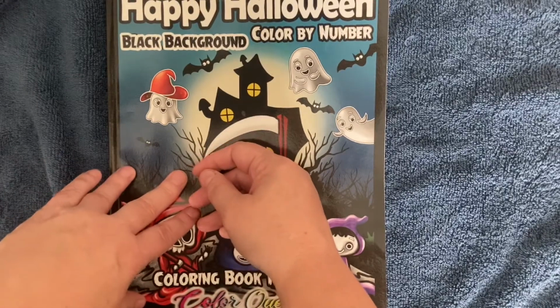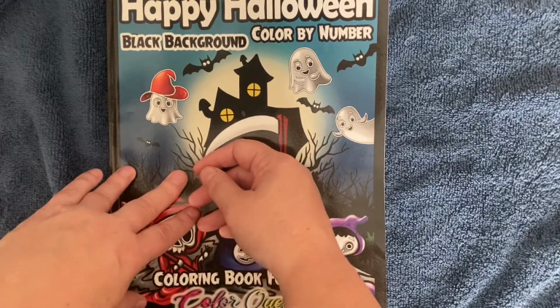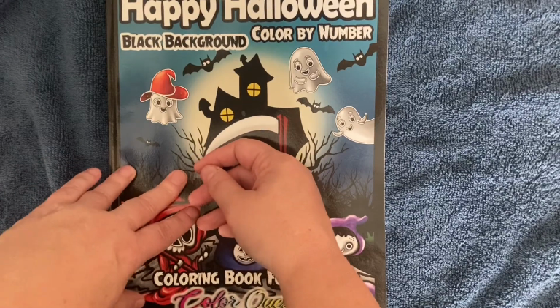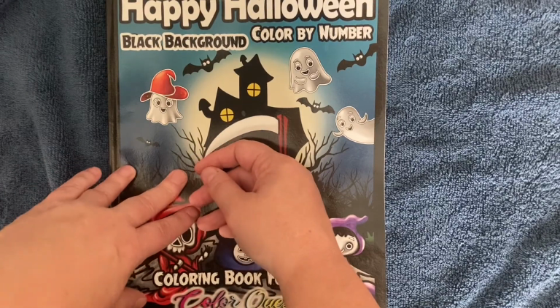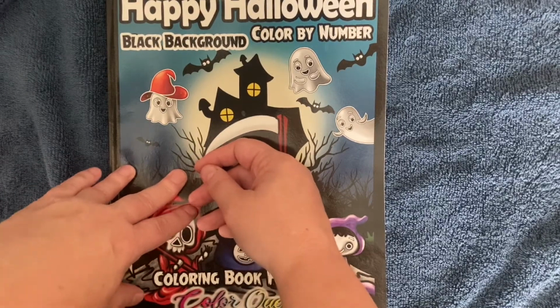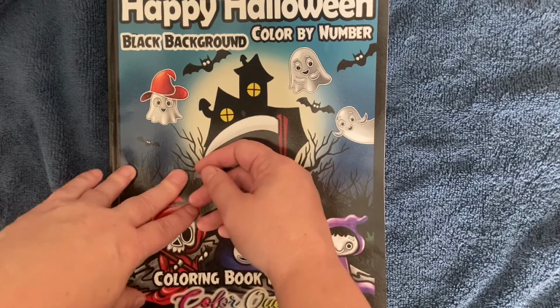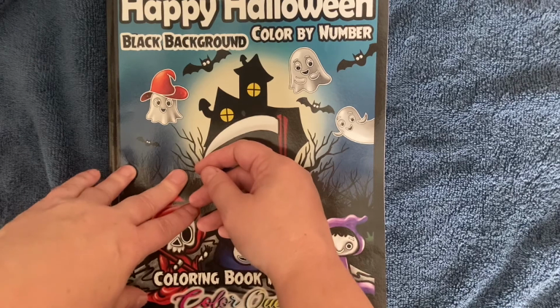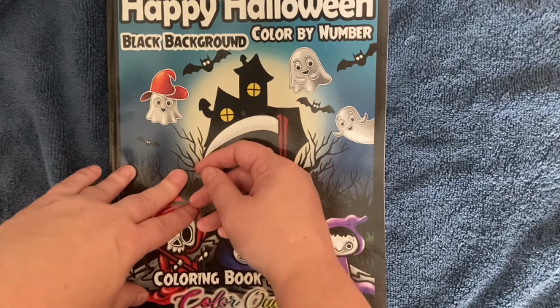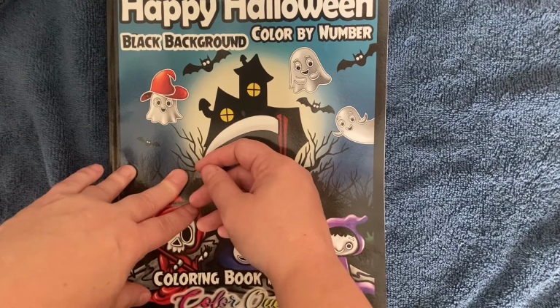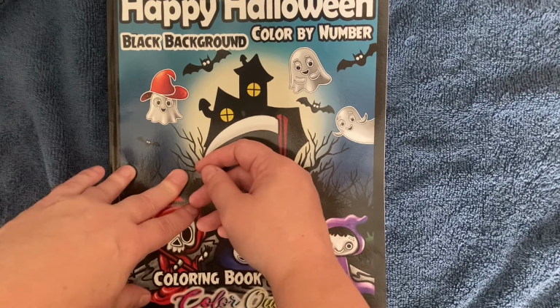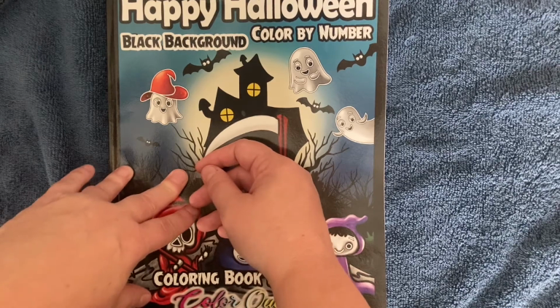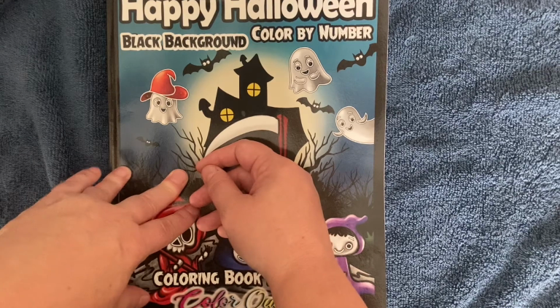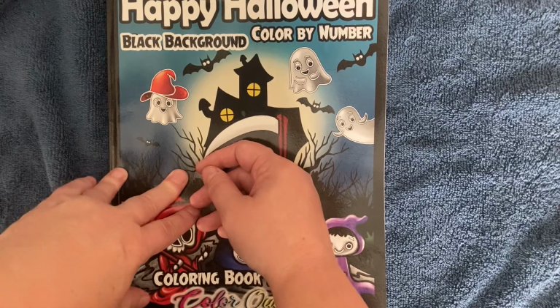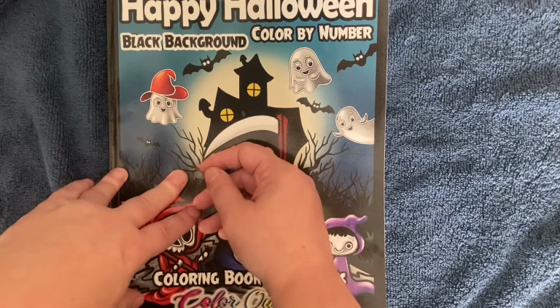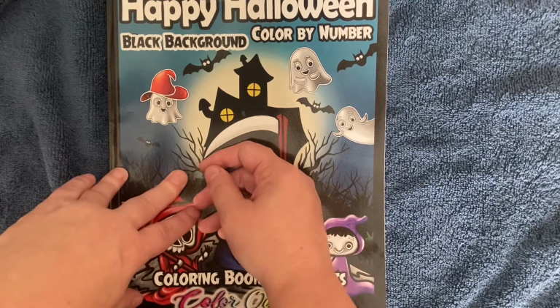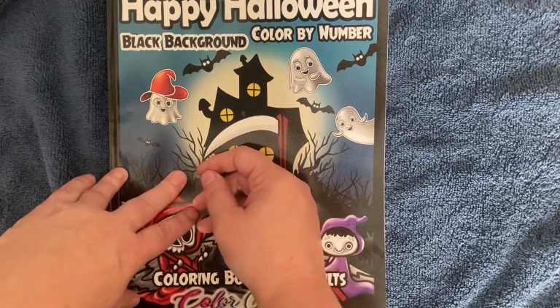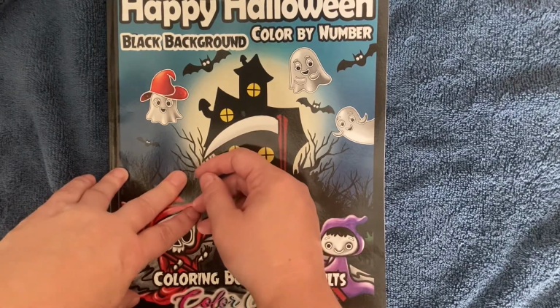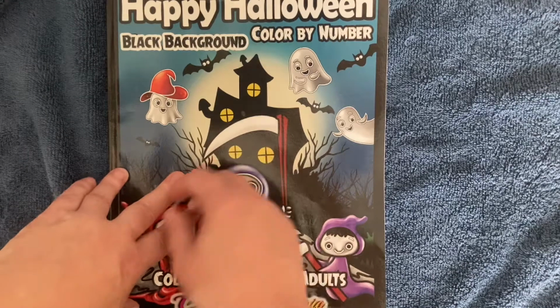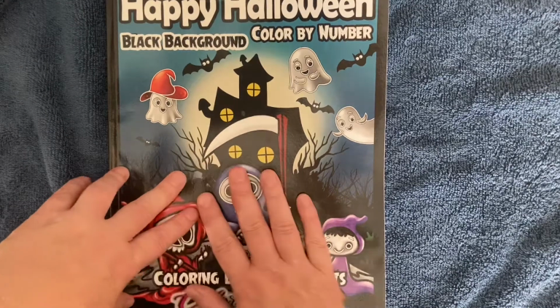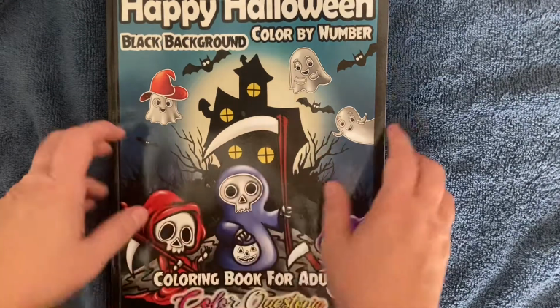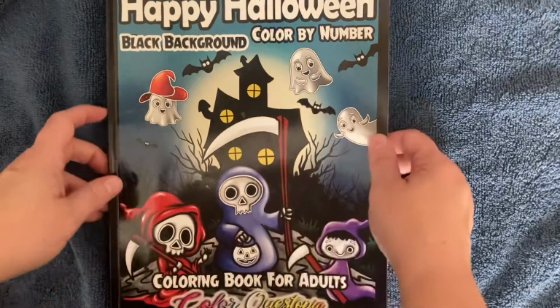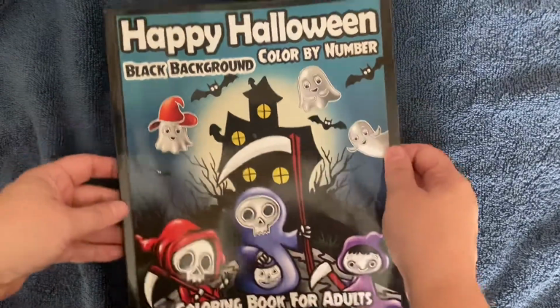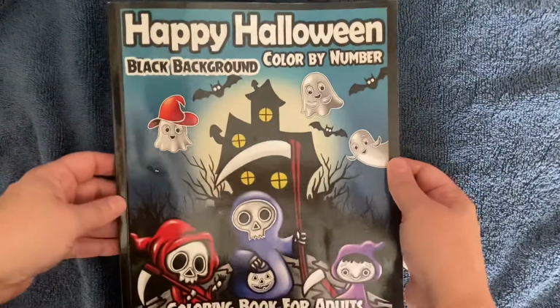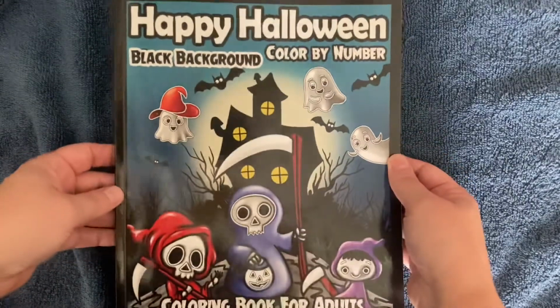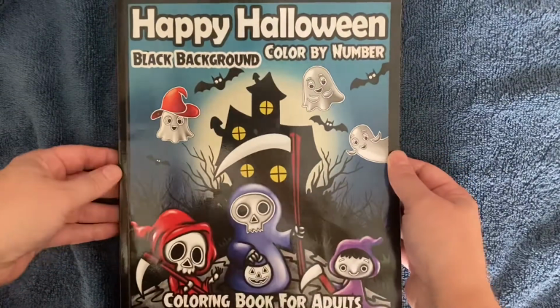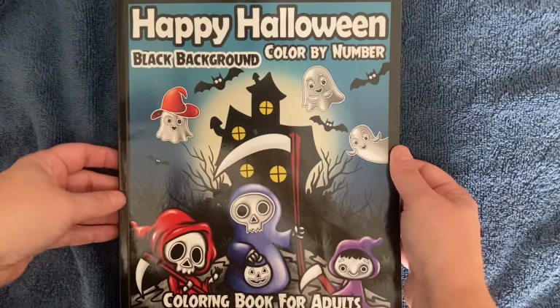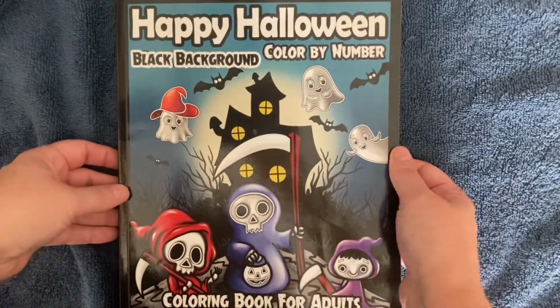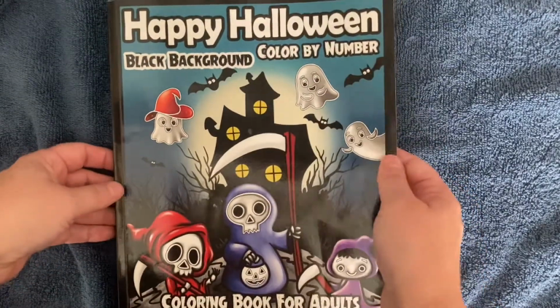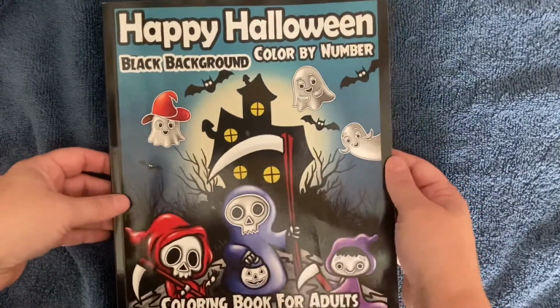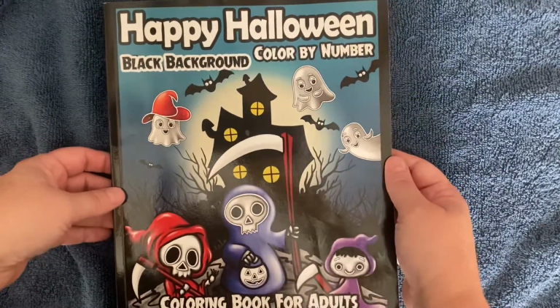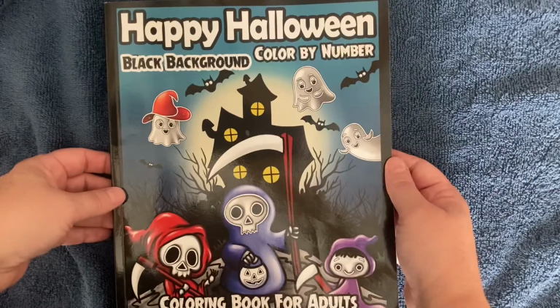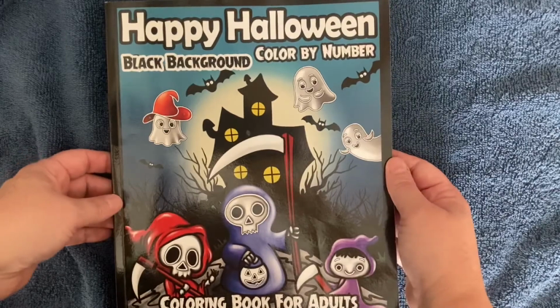Hi, welcome back to coffee_lover_underscore_five. This is Dory, also known as the Michigan Colorist, coming to you from Grand Rapids, Michigan. Today we are doing a flip-through of Happy Halloween Color by Number.